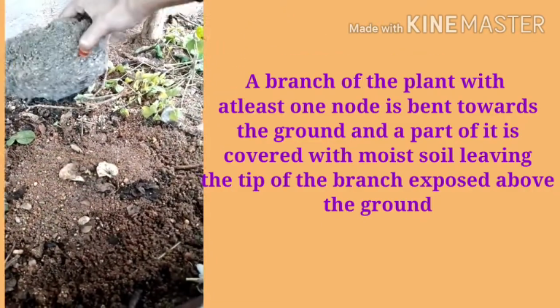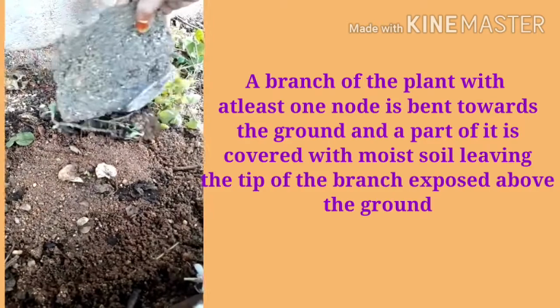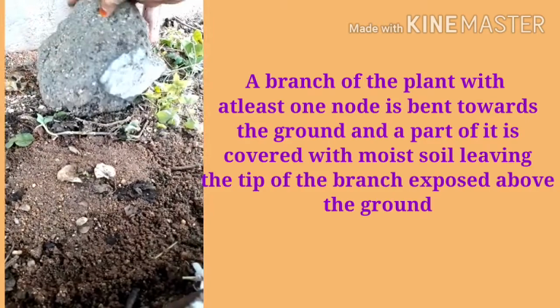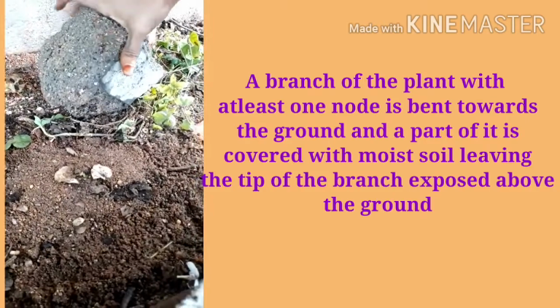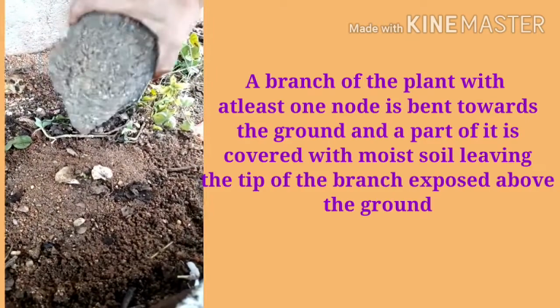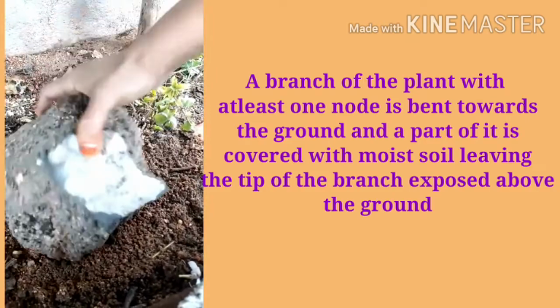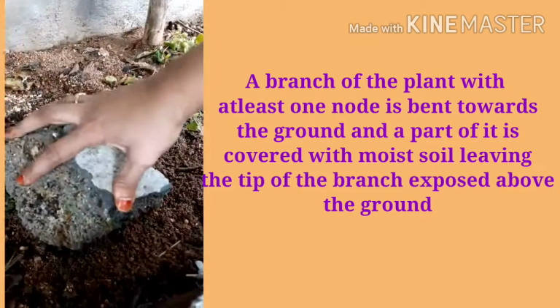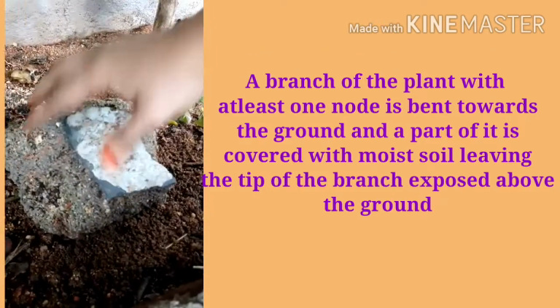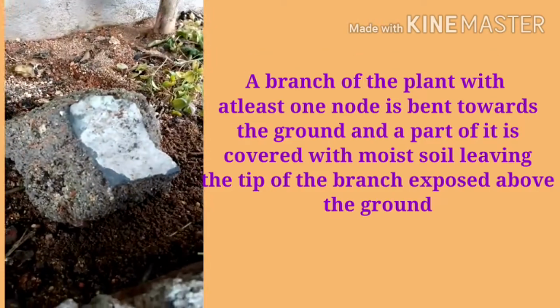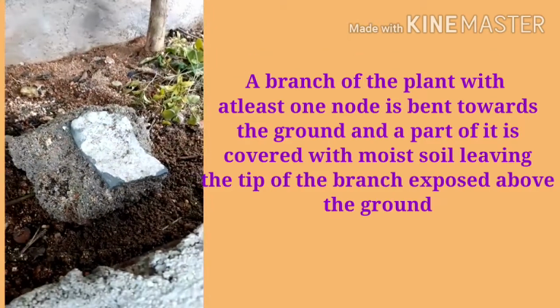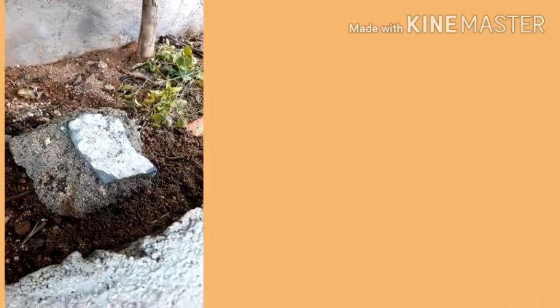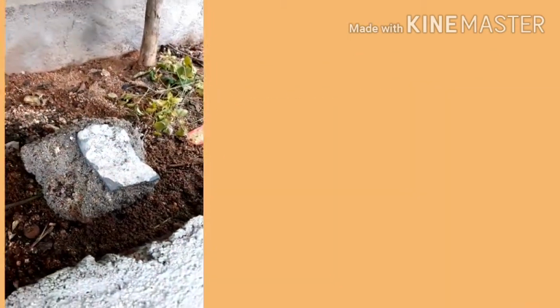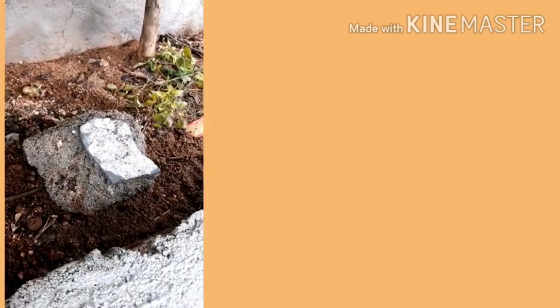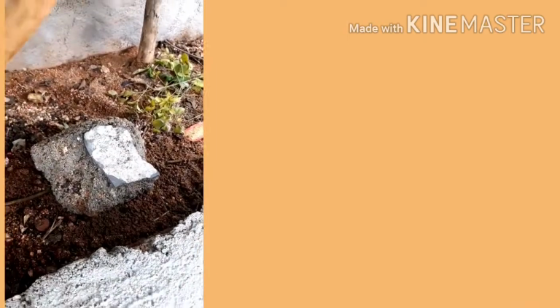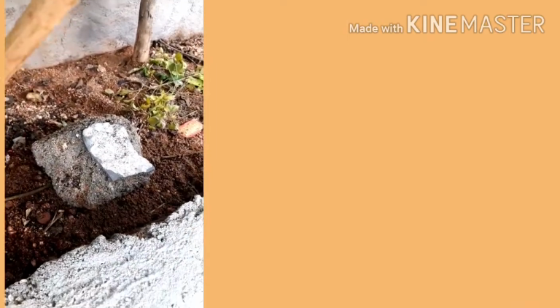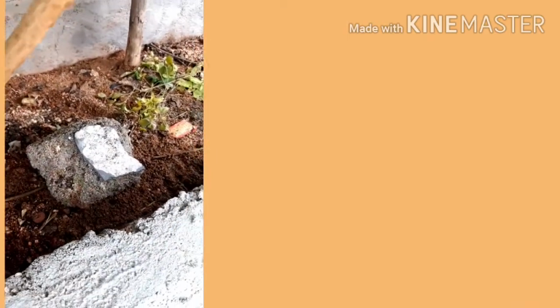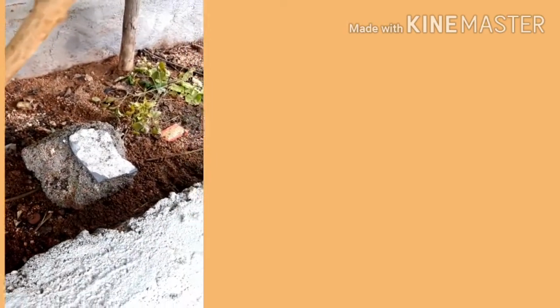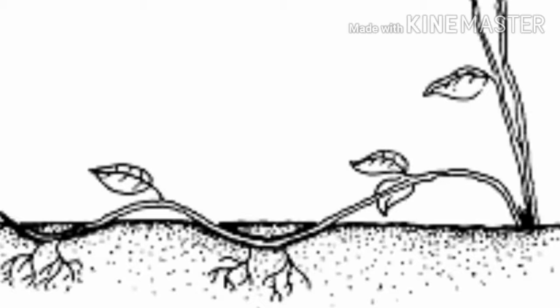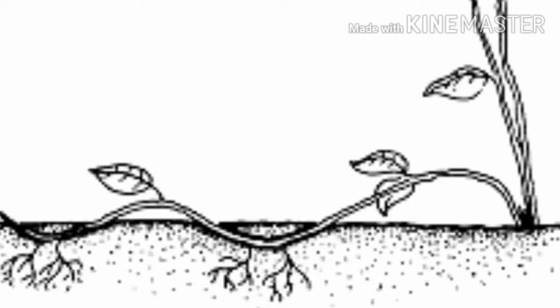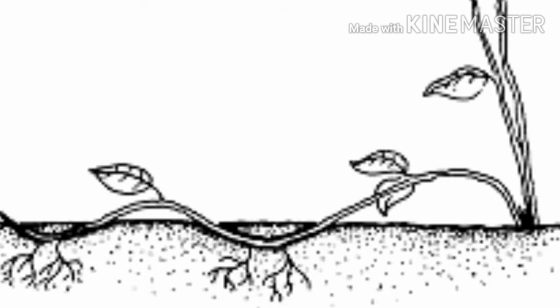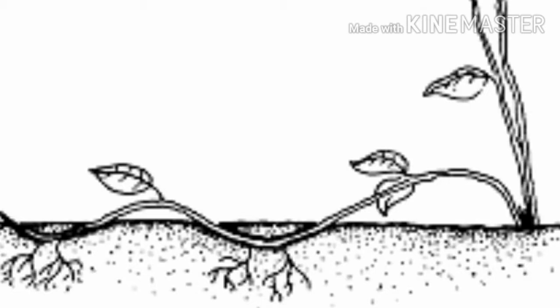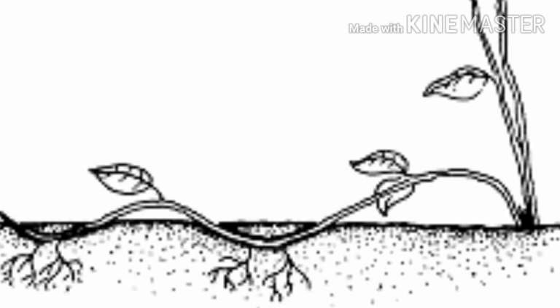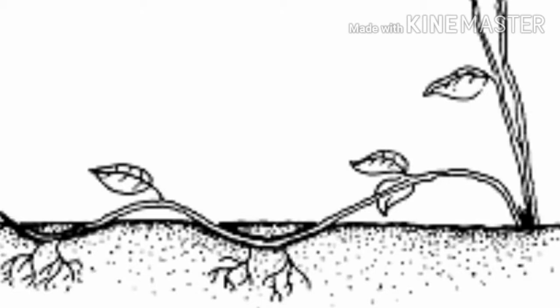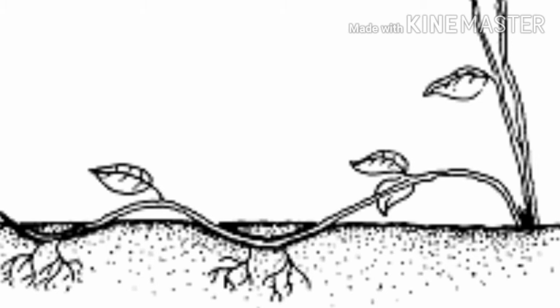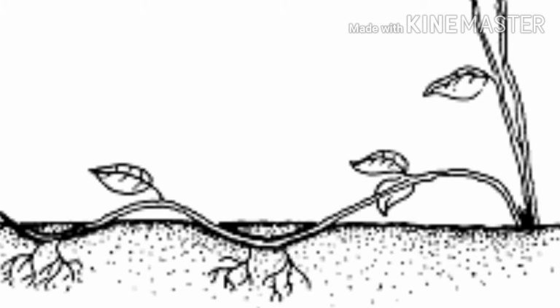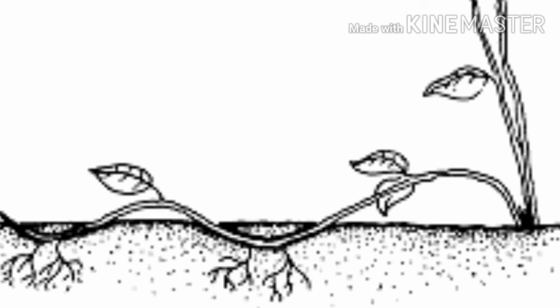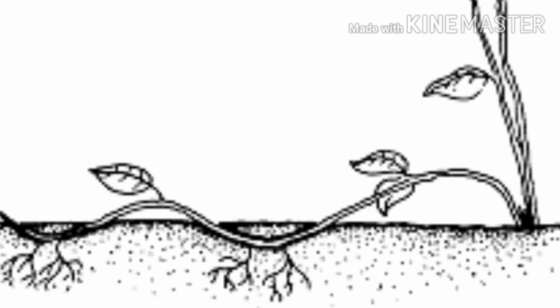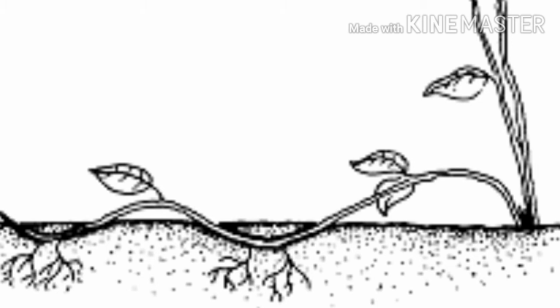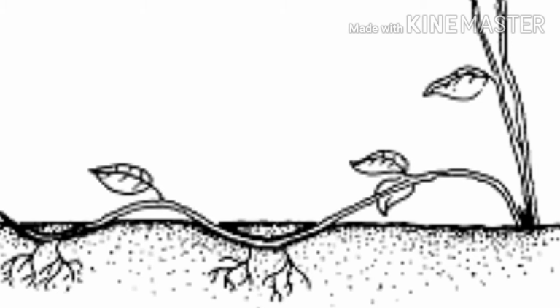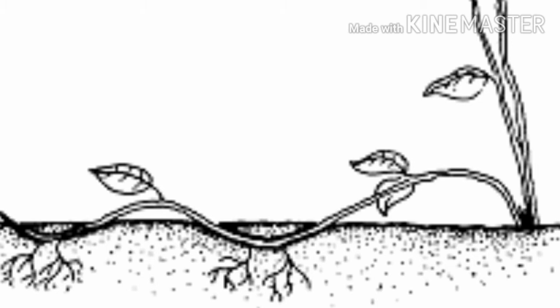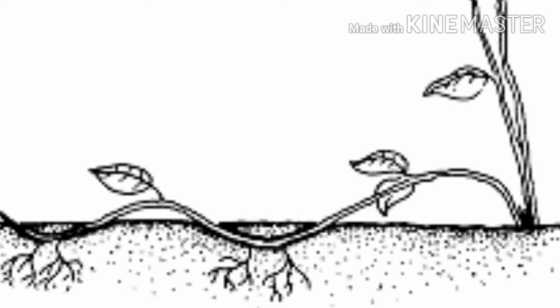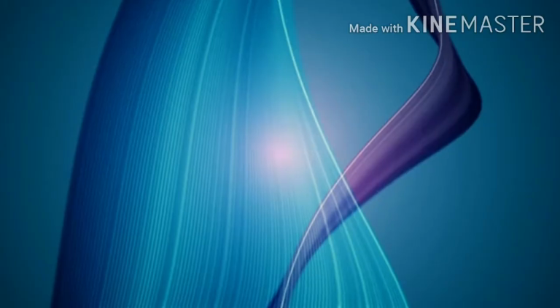The branch is then cut off from the parent plant. The part which has developed roots grows to become a new plant.